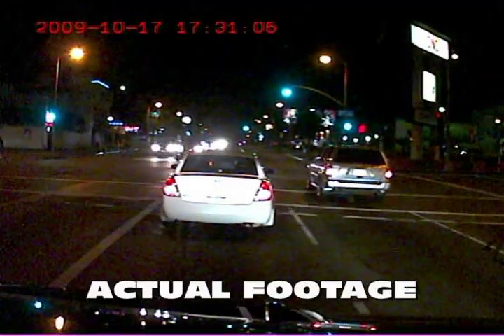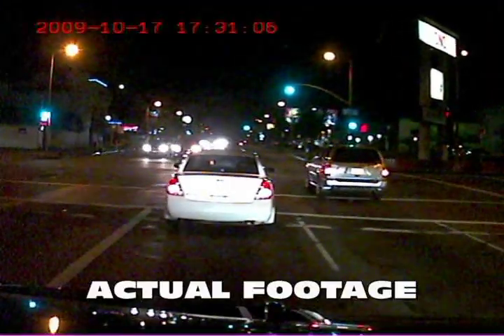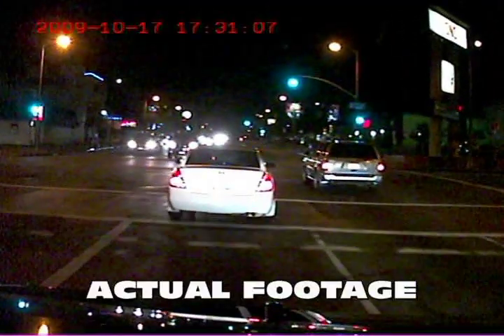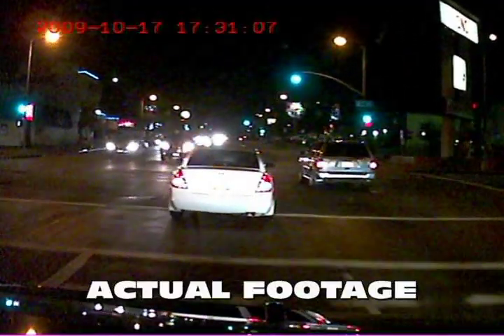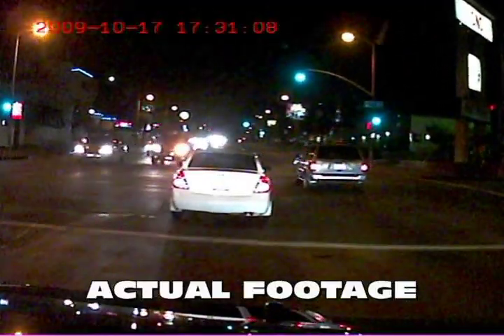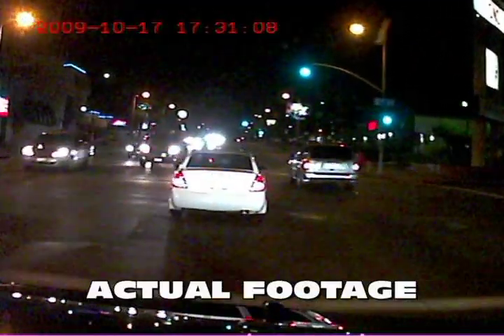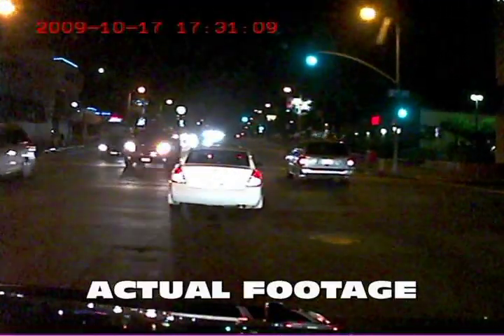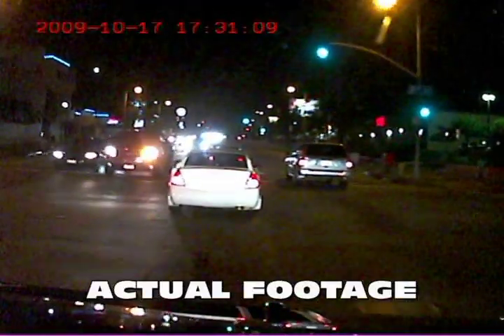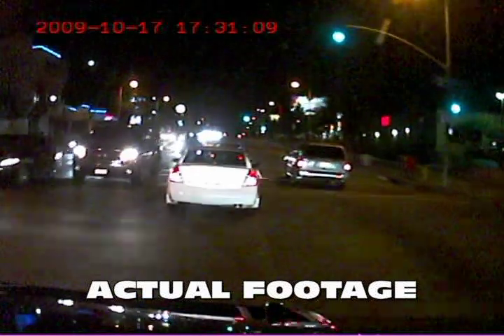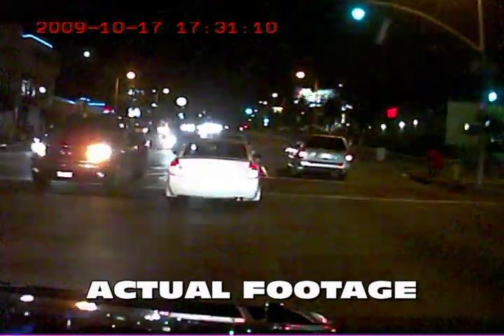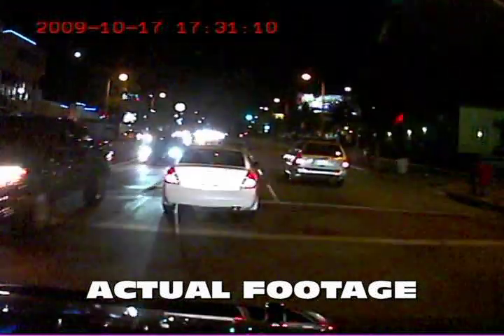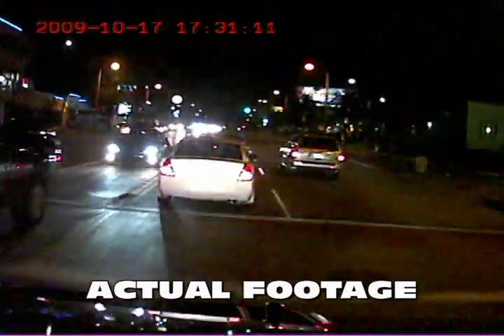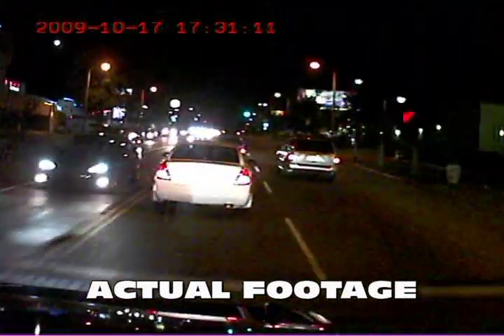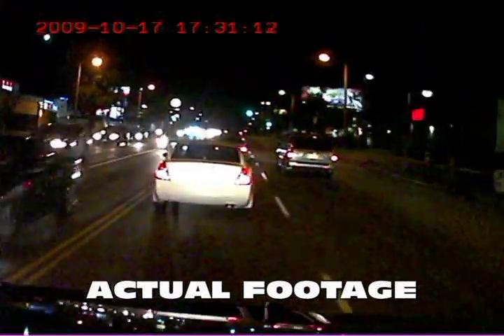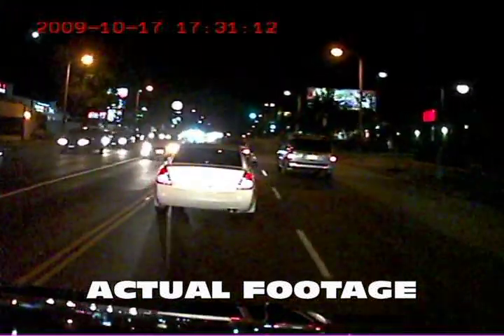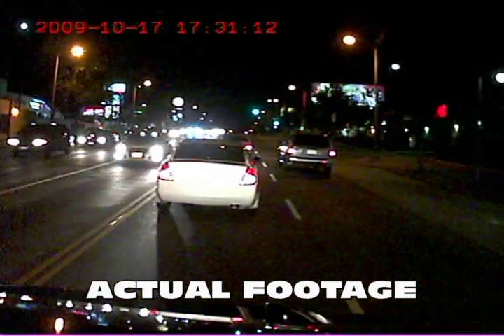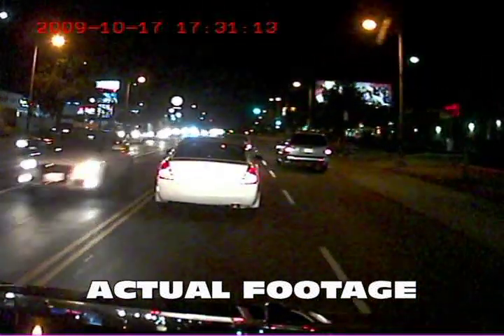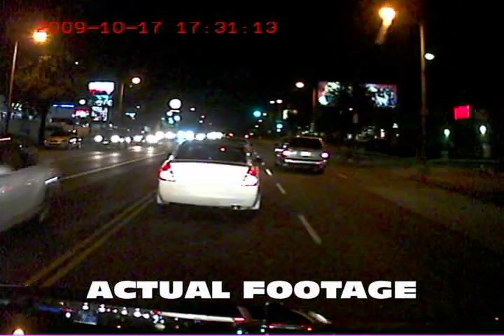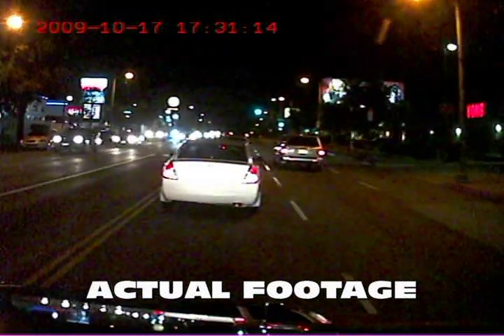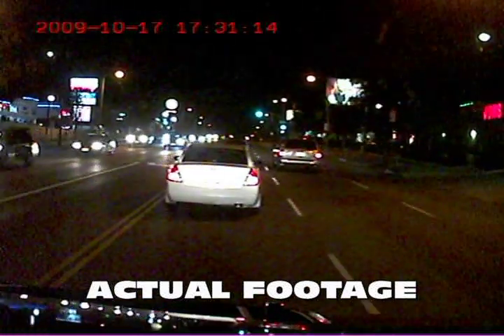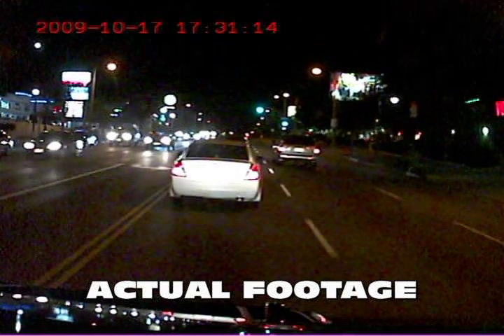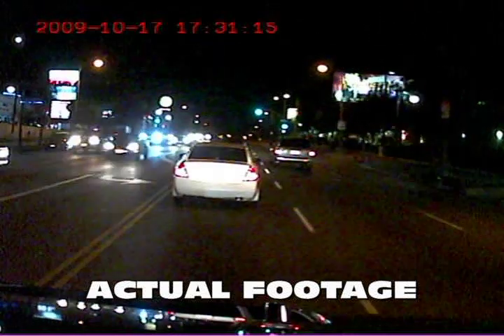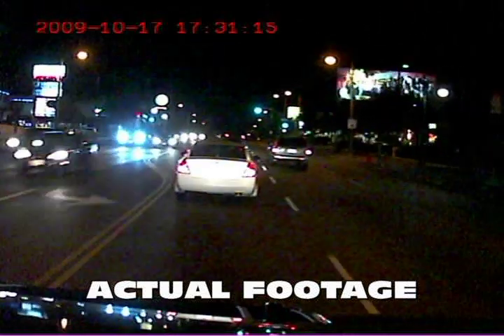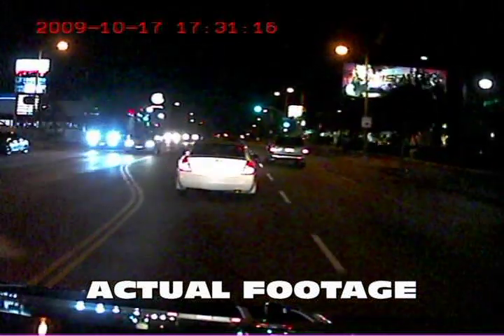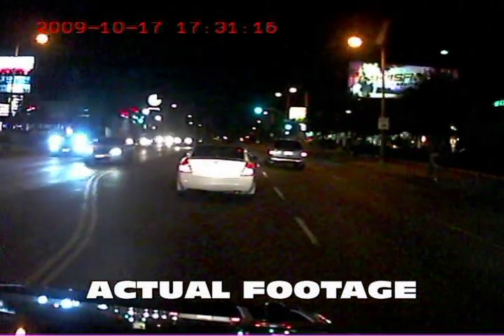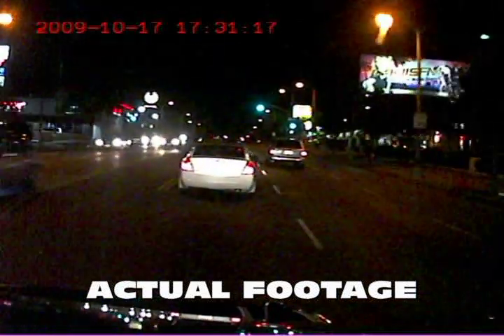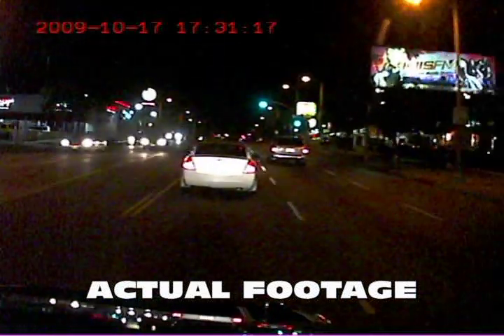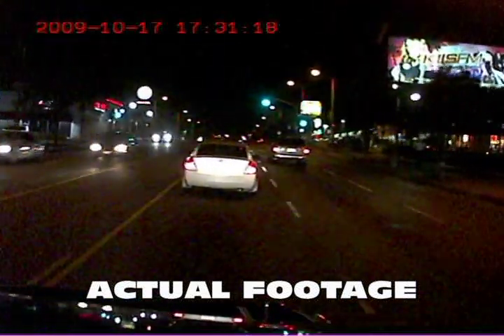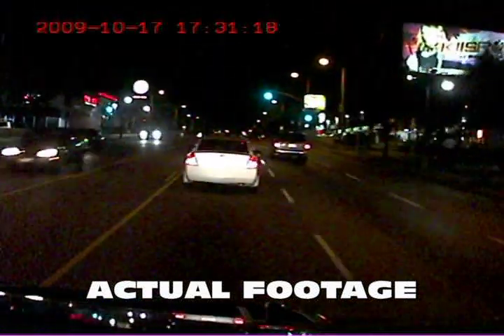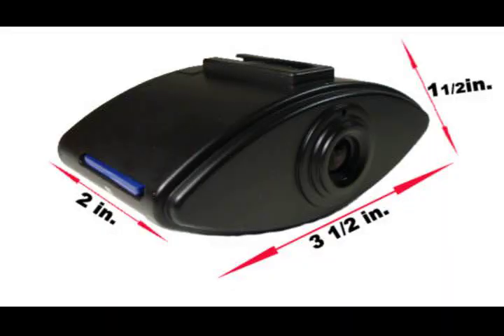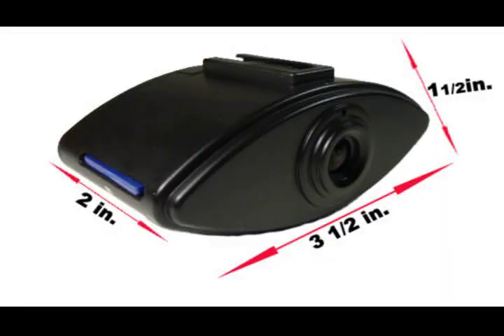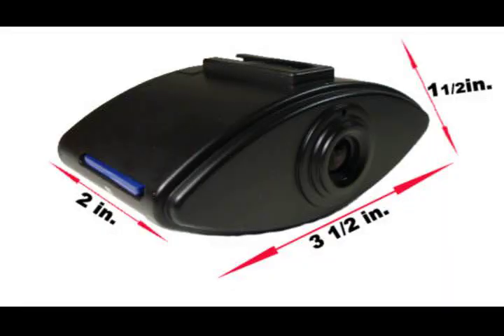It will record in 5 minute increments and store the video and audio files to the memory card. A timestamp will also be recorded onto the video displaying the year, month, day, and time.